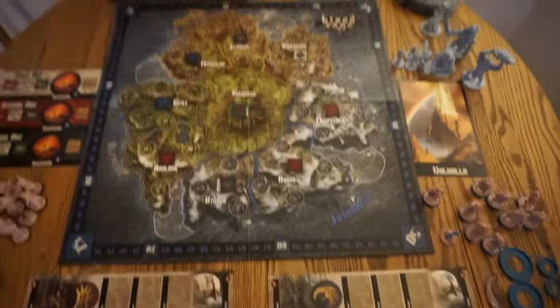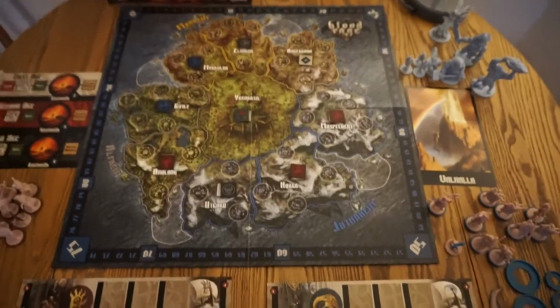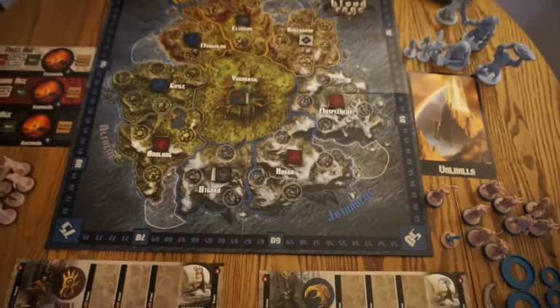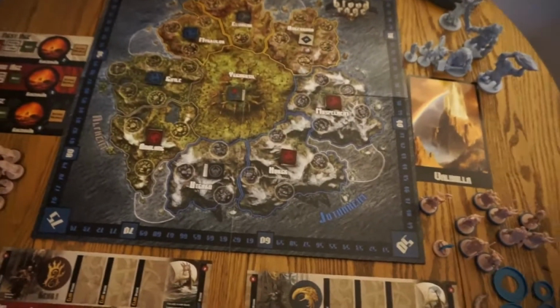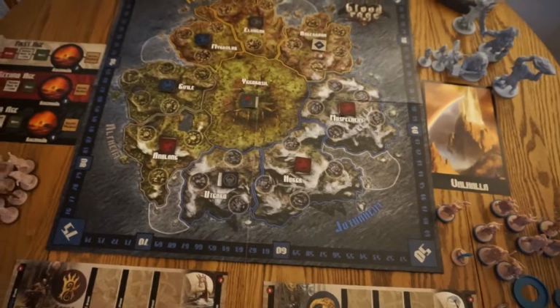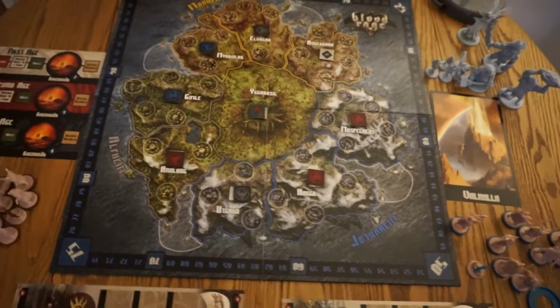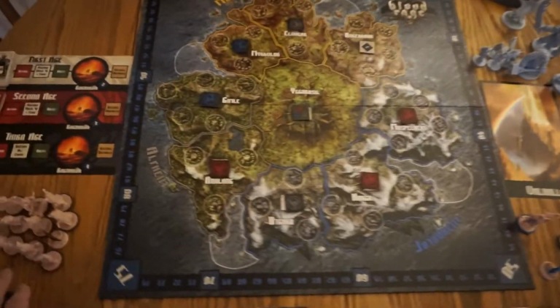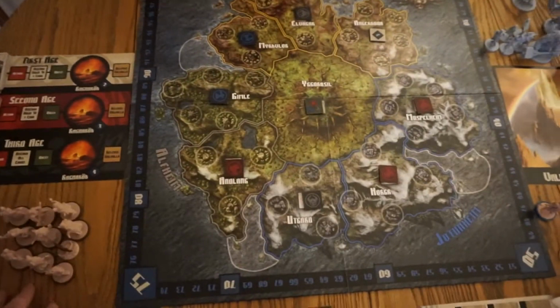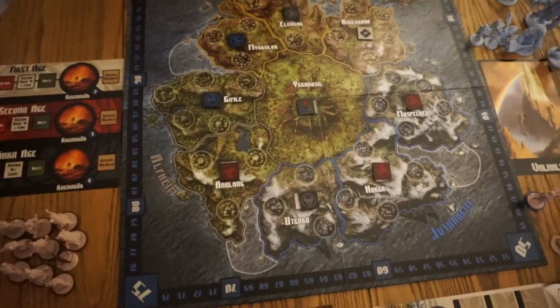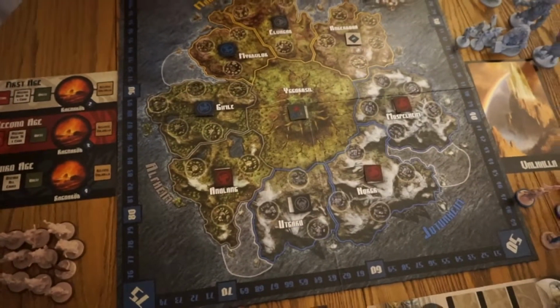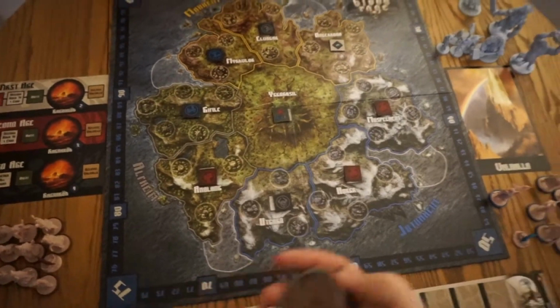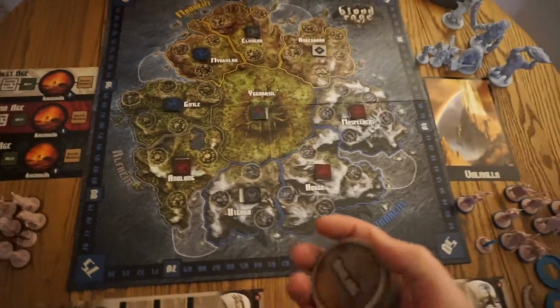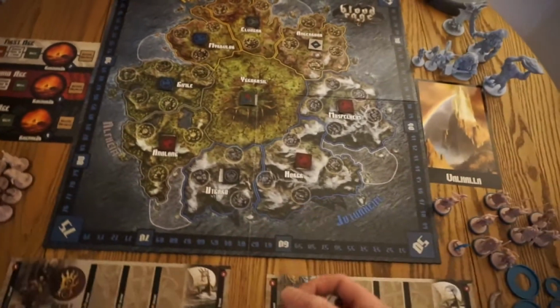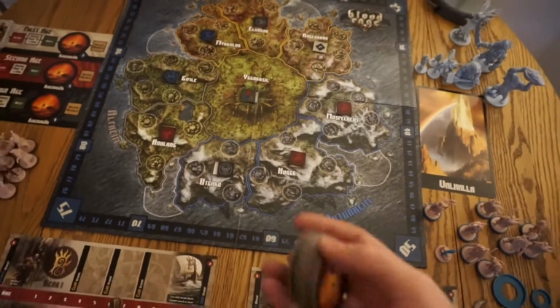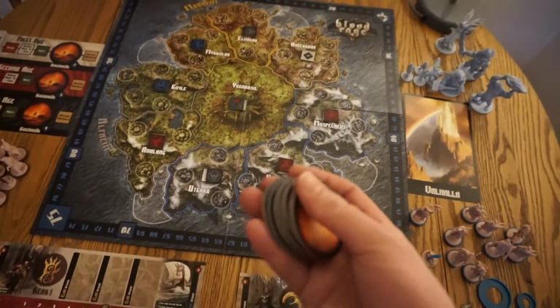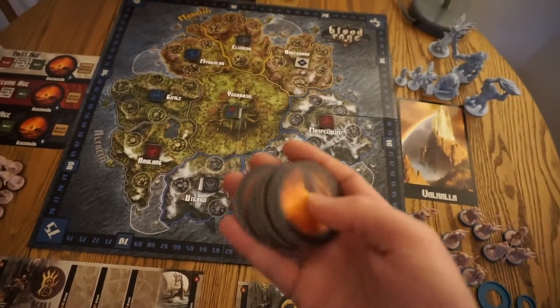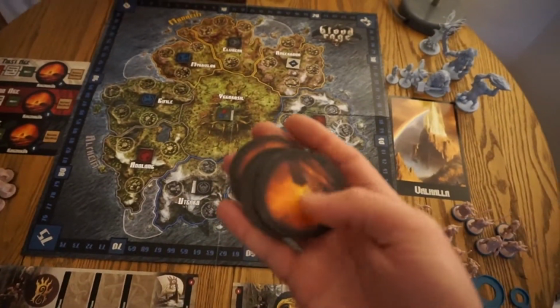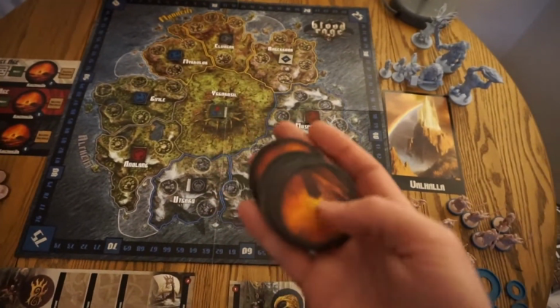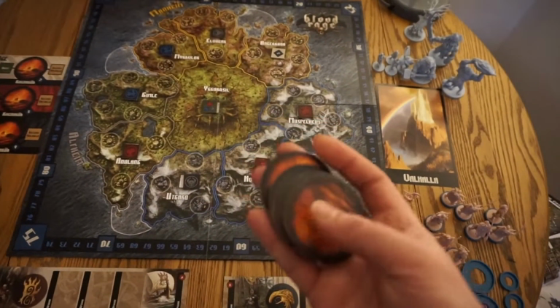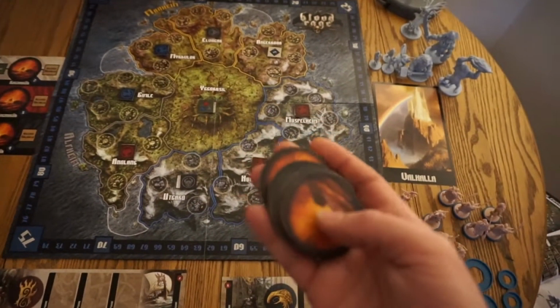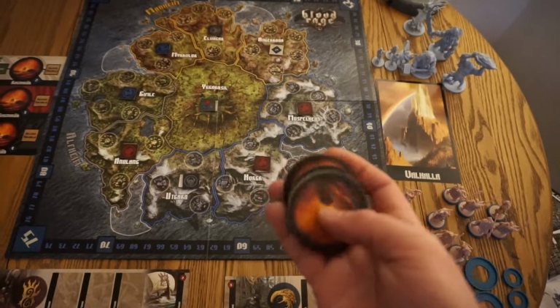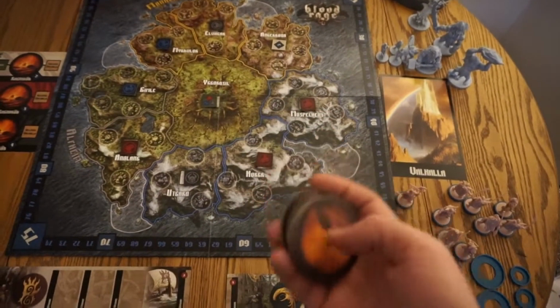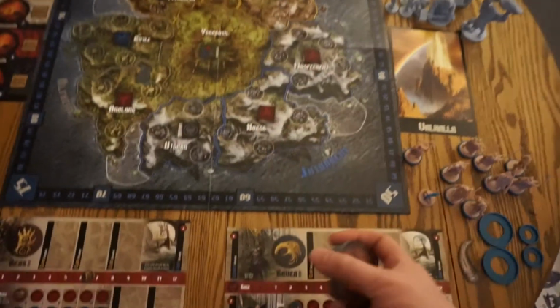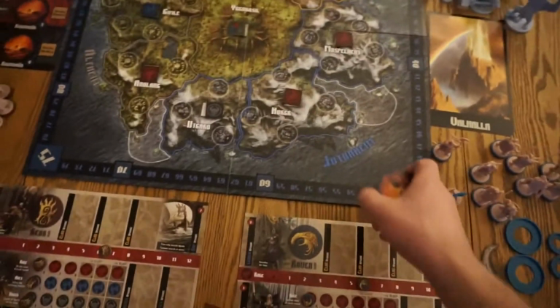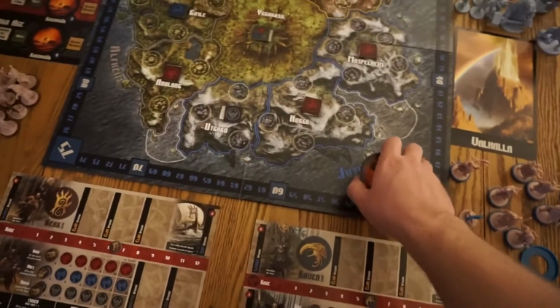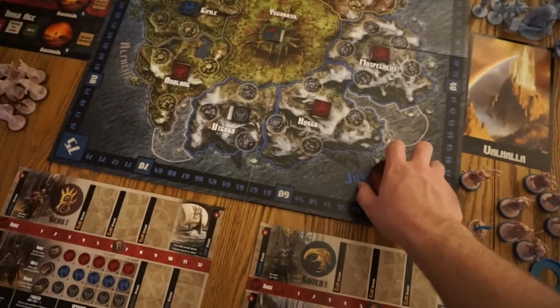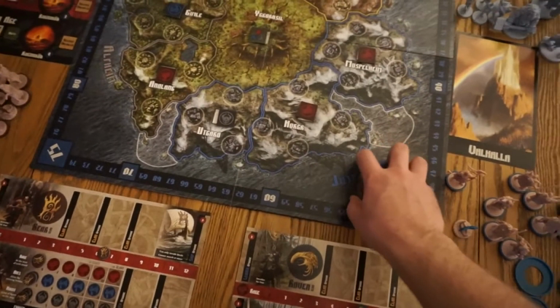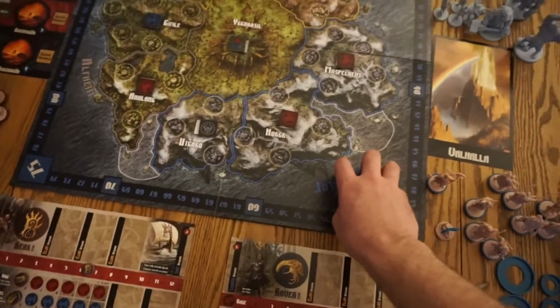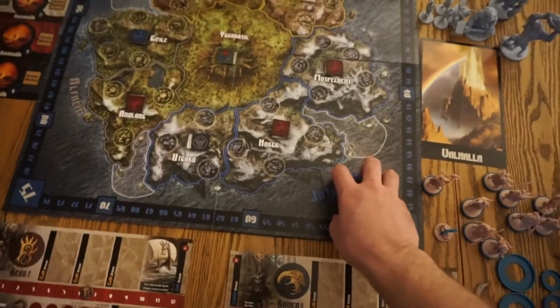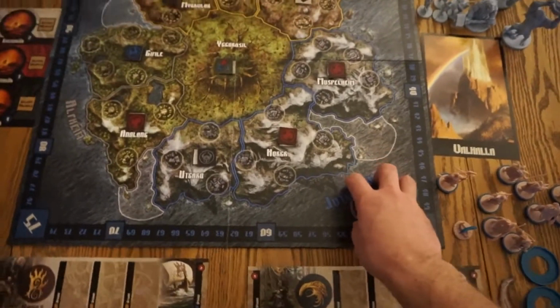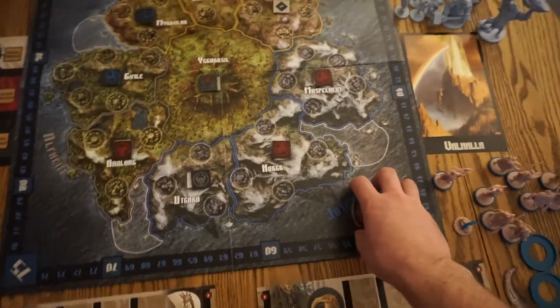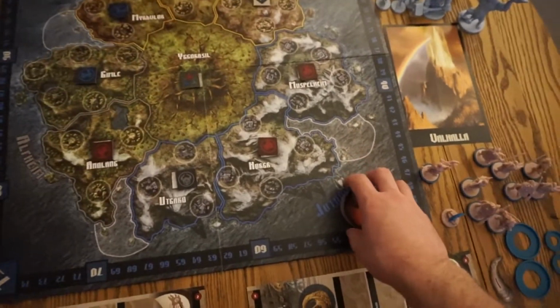Next, since I'm playing a two-player game, you're going to take these Ragnarok tokens and you're going to shuffle them, just like you did the pillage tokens.